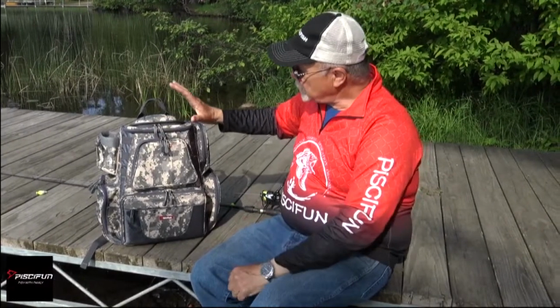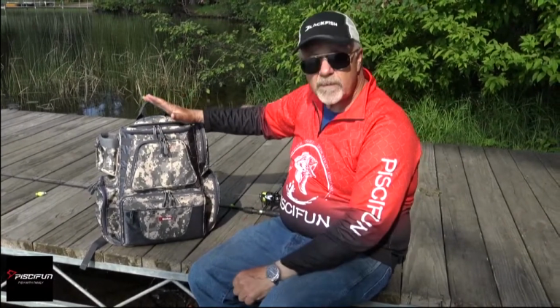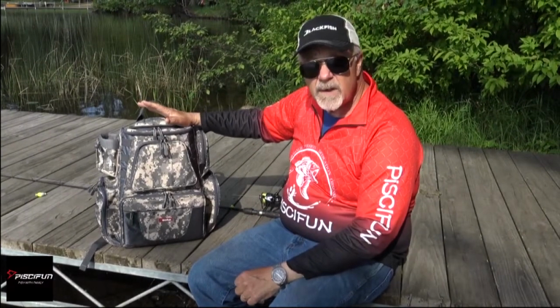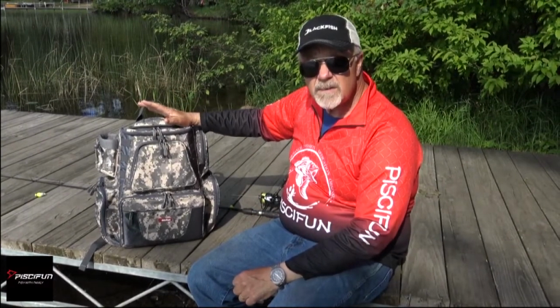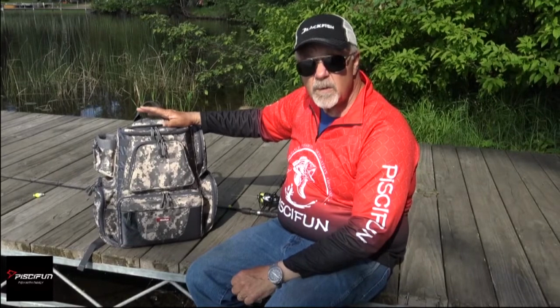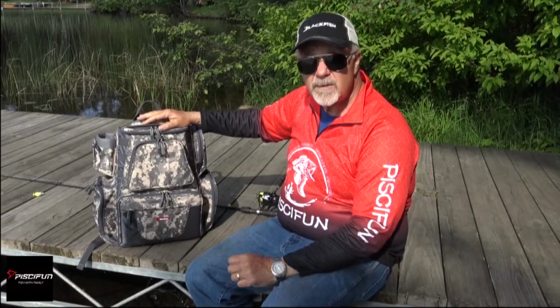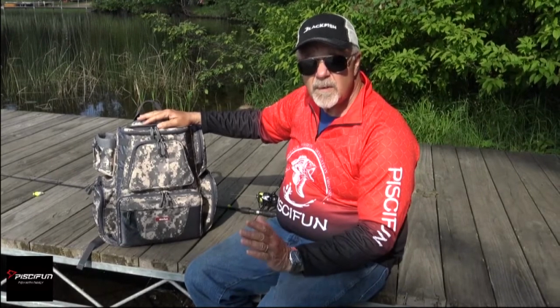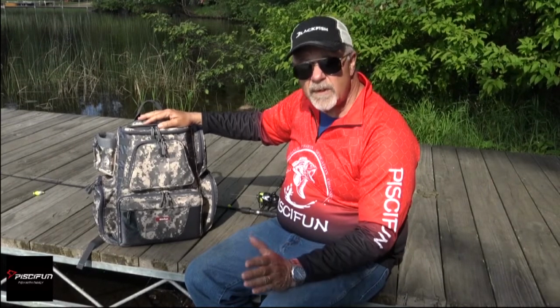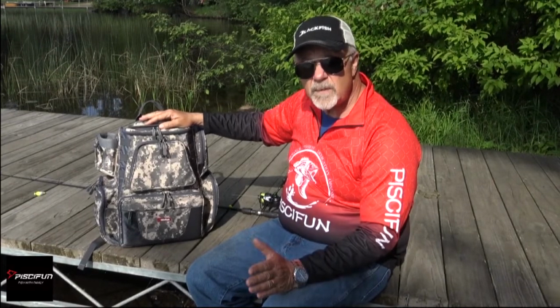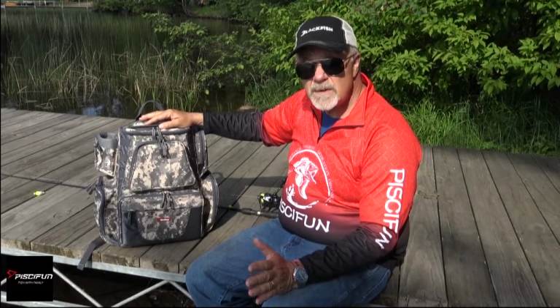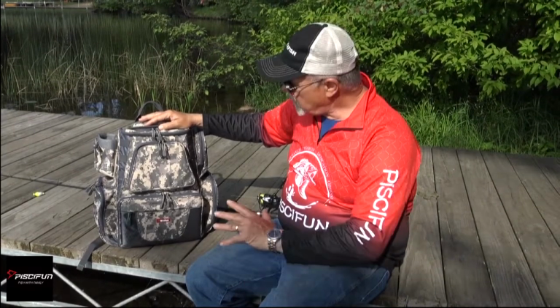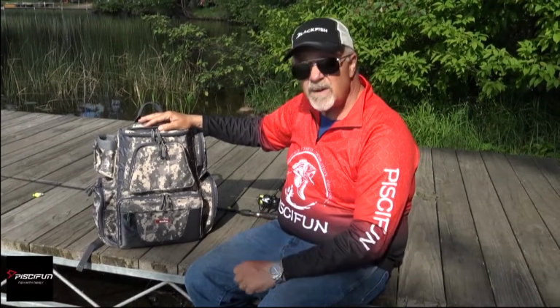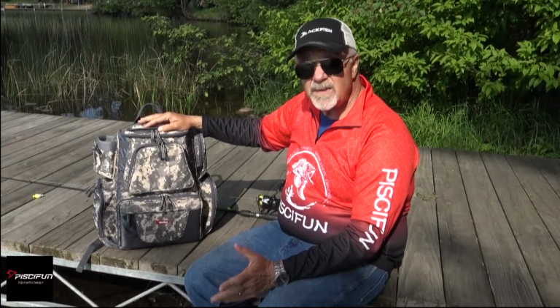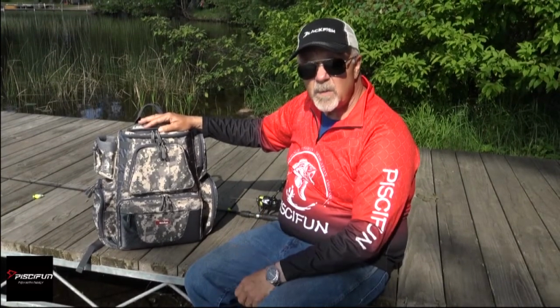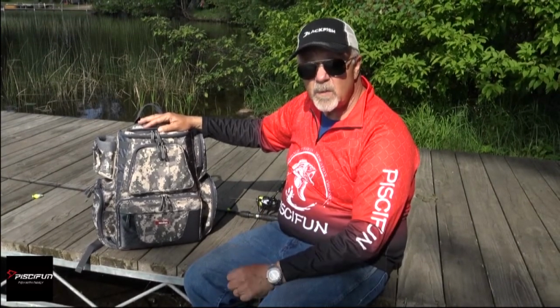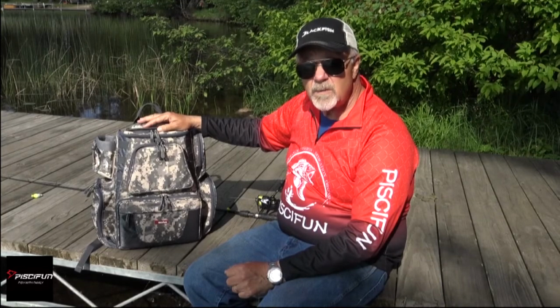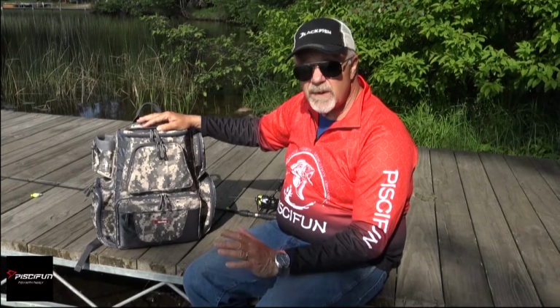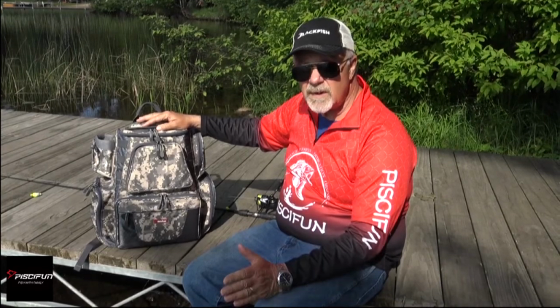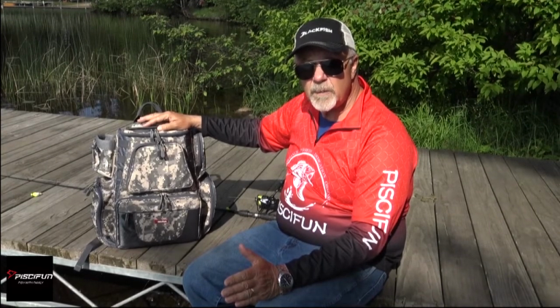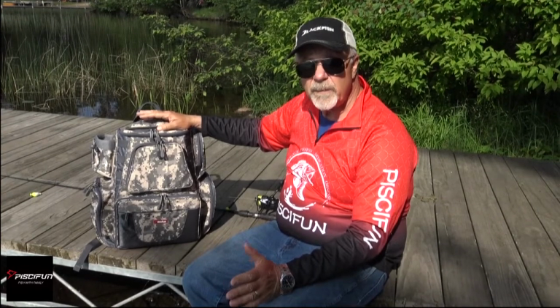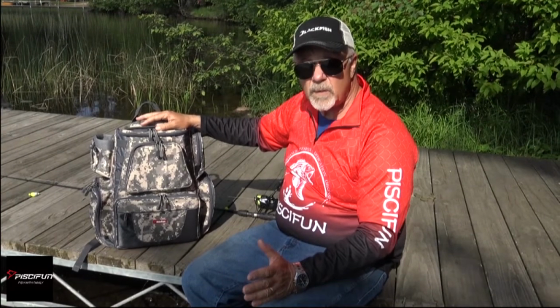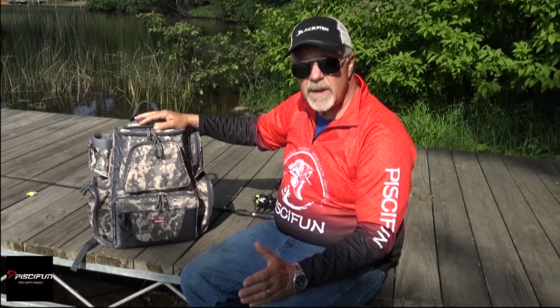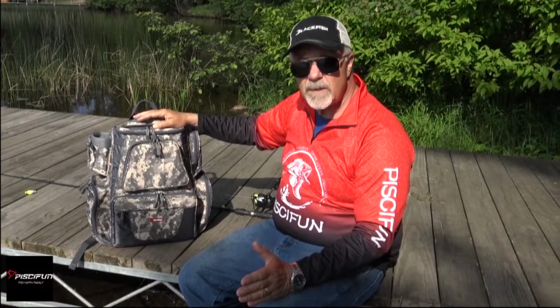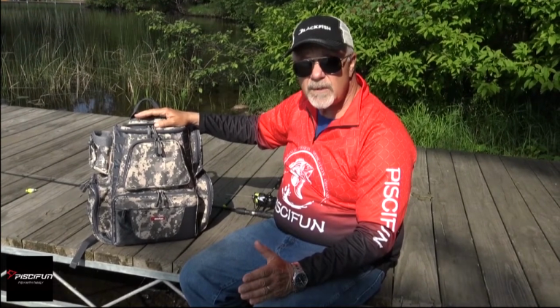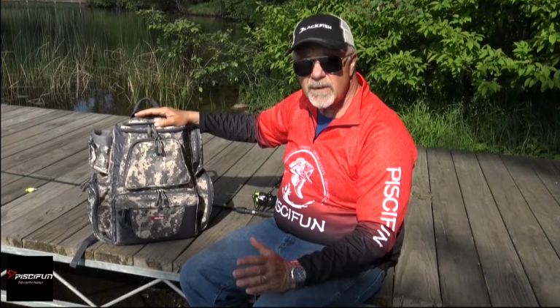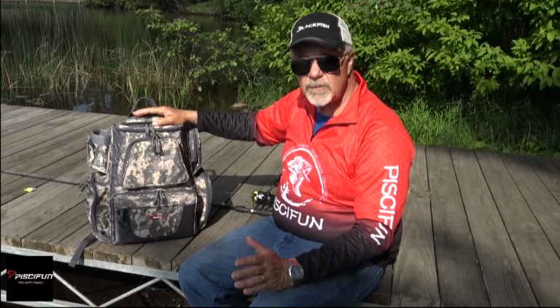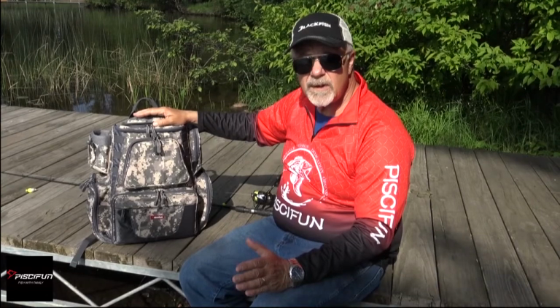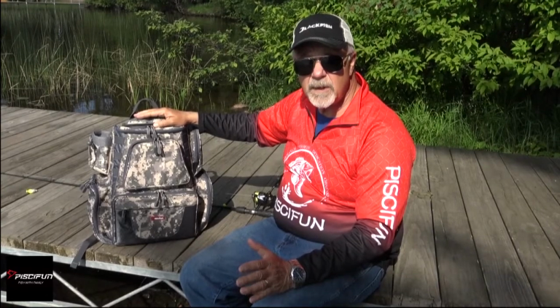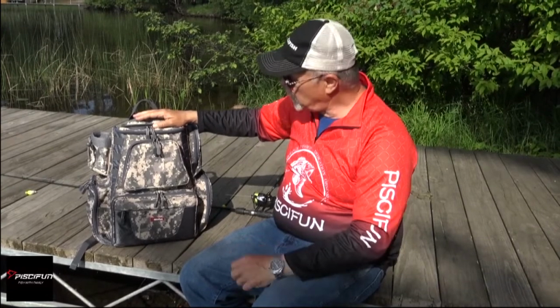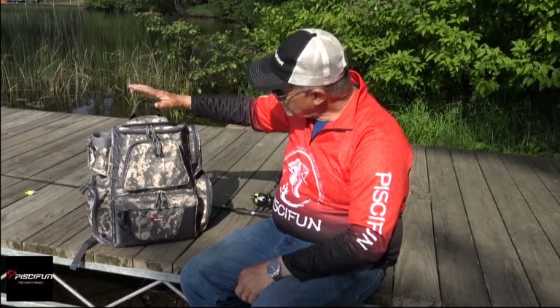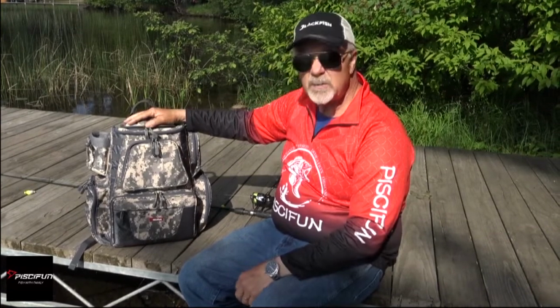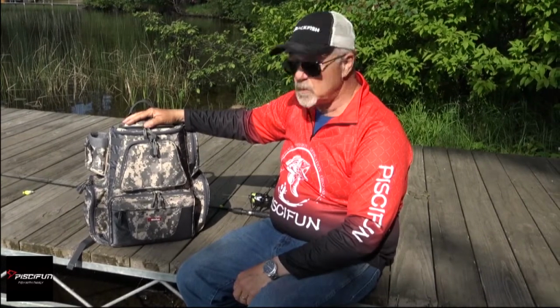It's perfect for kayakers, canoeists, folks who like to shore fish, and for that matter, guys like me with a boat with limited room. I've got a 16 and a half foot boat. I don't have a lot of room for tackle boxes disorganized and laying all over the place. This is my solution.